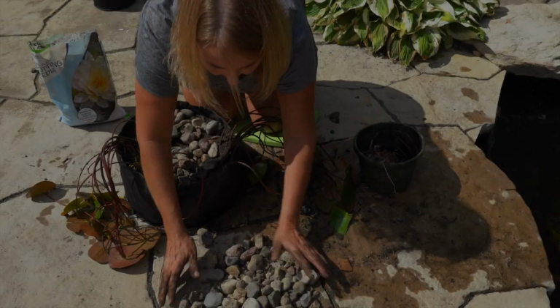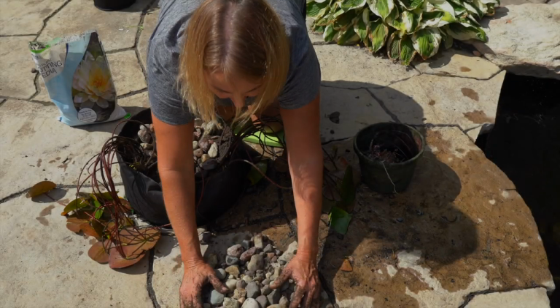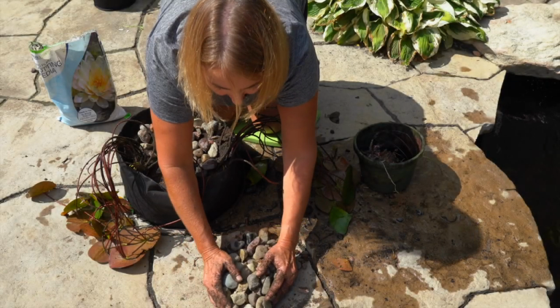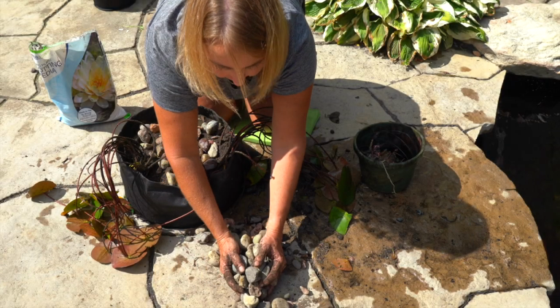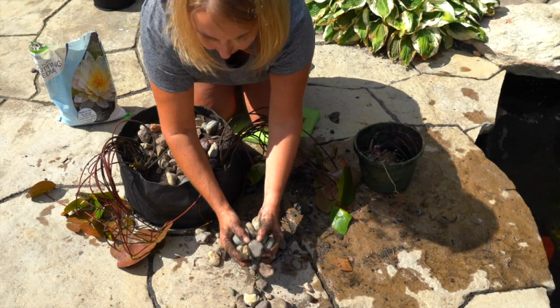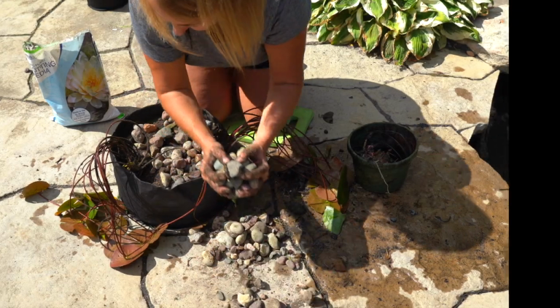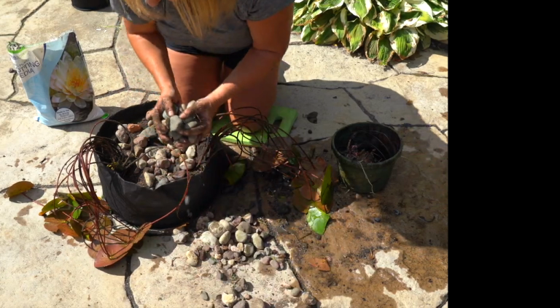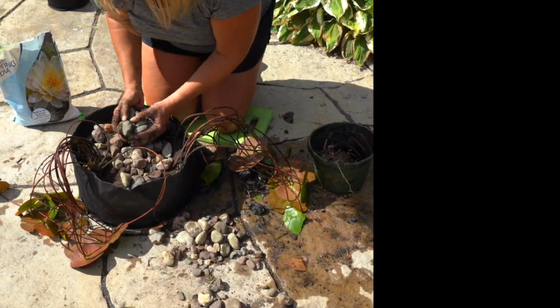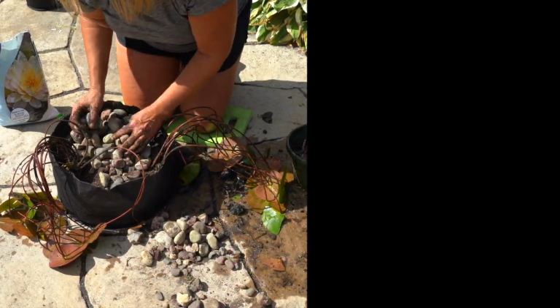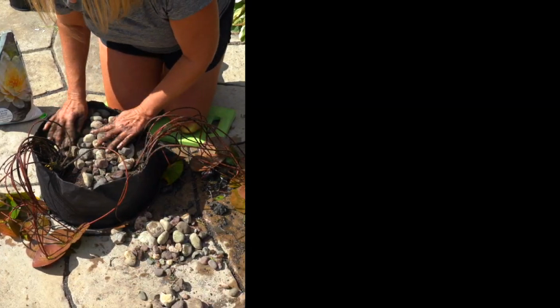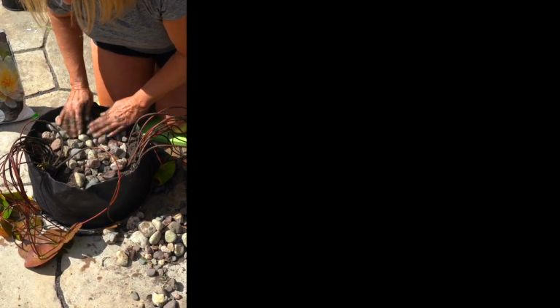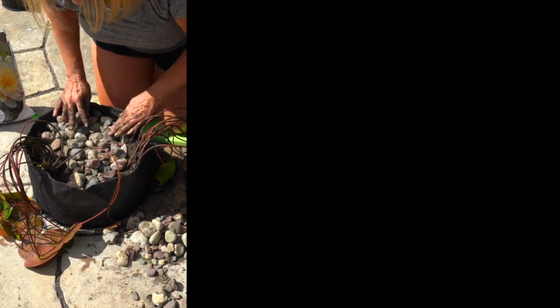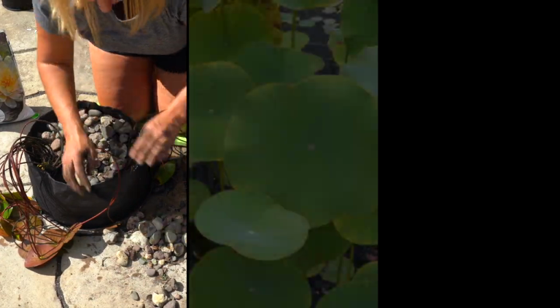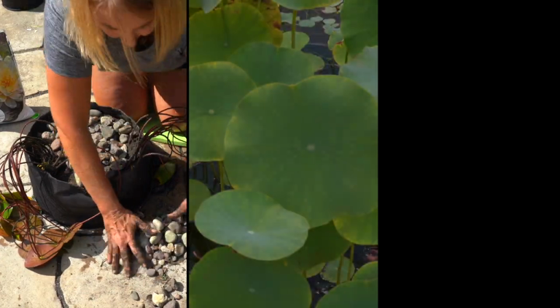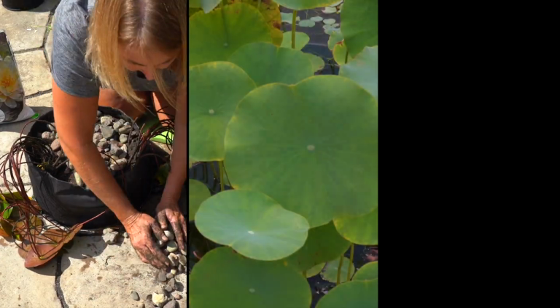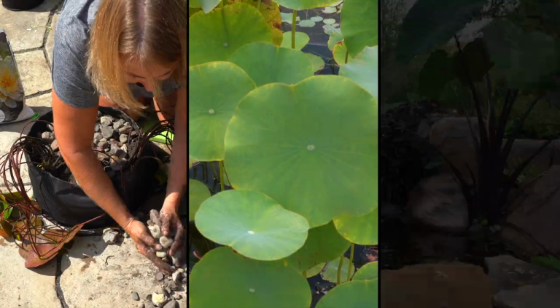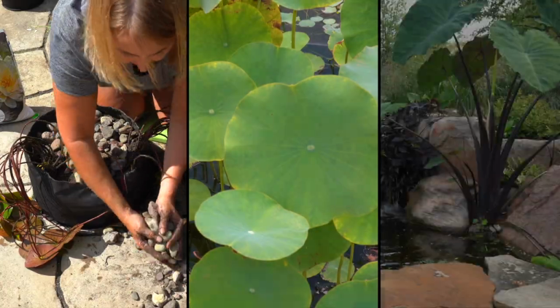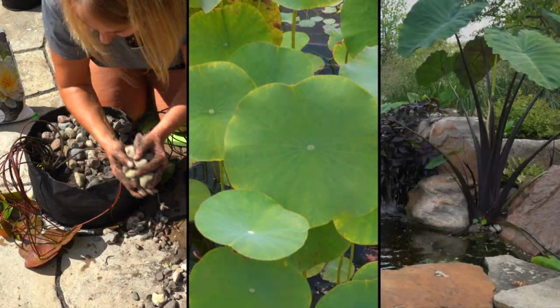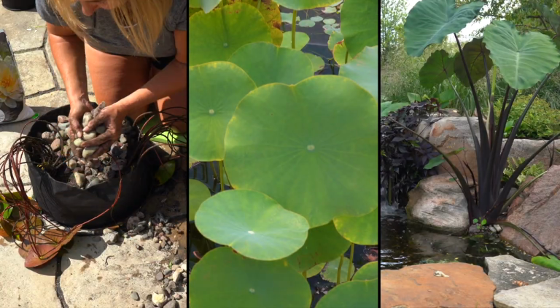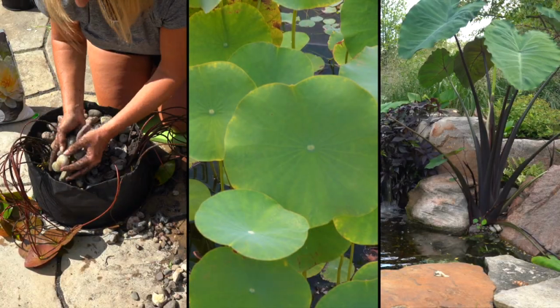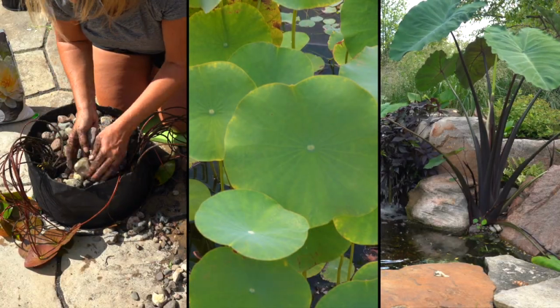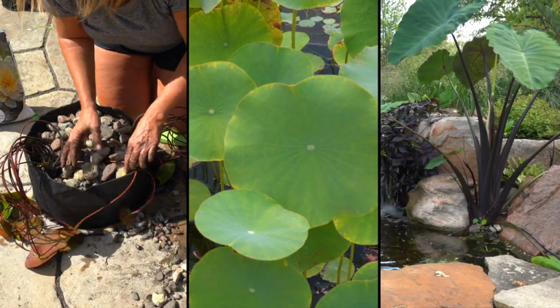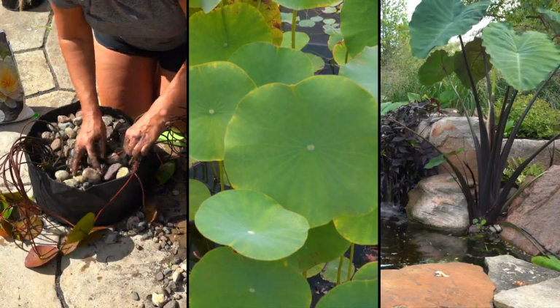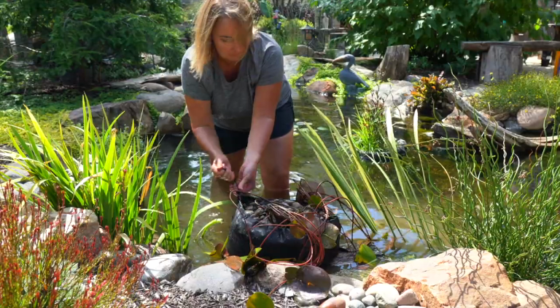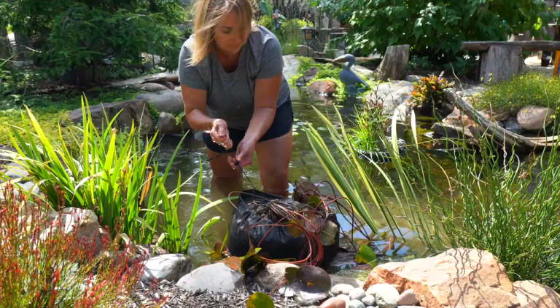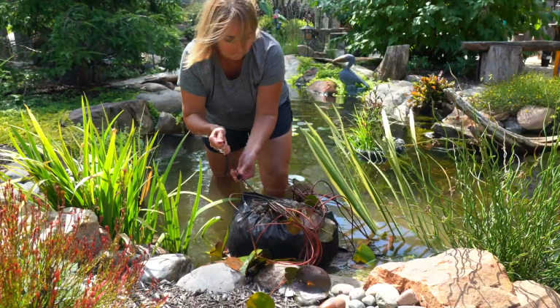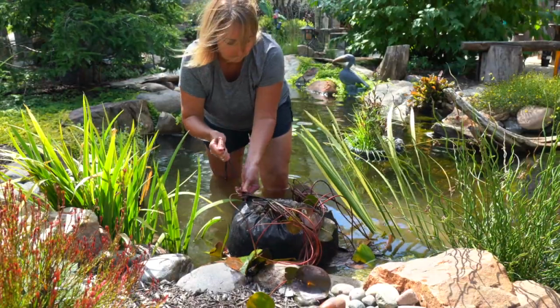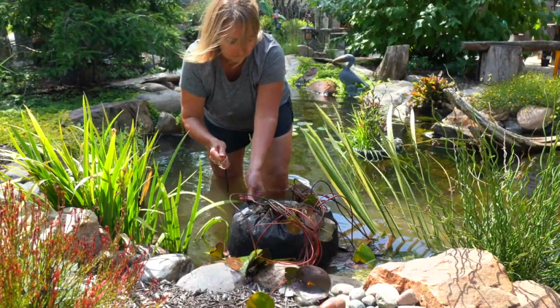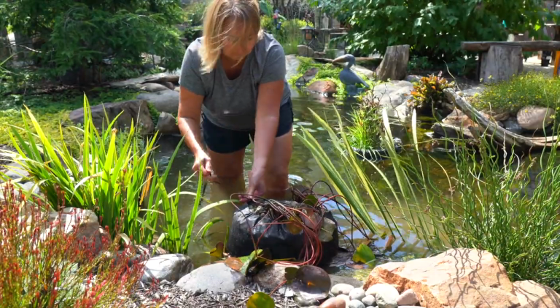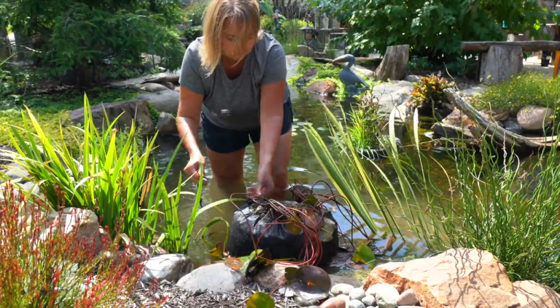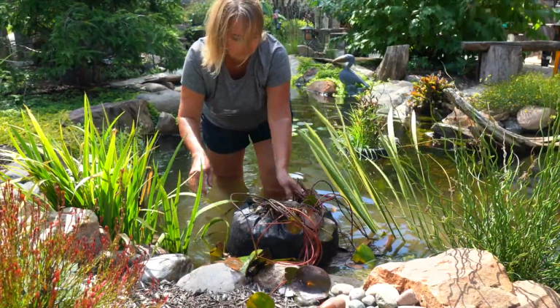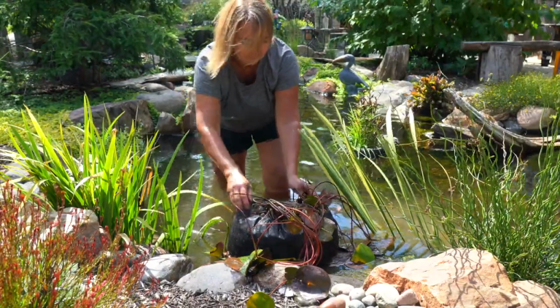The Aquatic Lily Planter is designed specifically for water lilies, lotuses, and other large aquatic plants, and provides a drawstring to tighten the top of the planter.